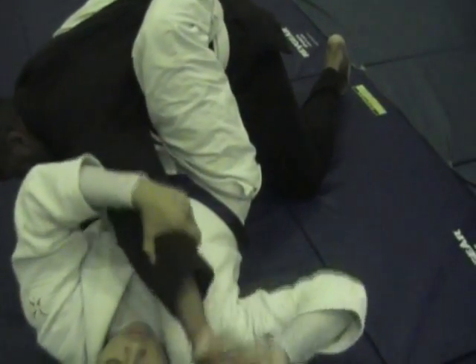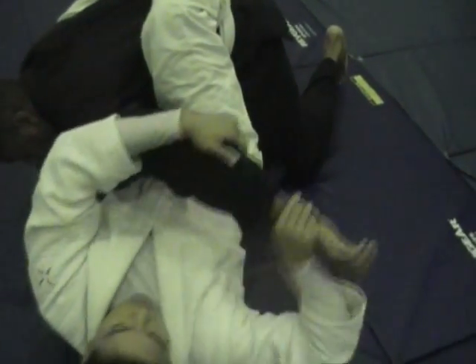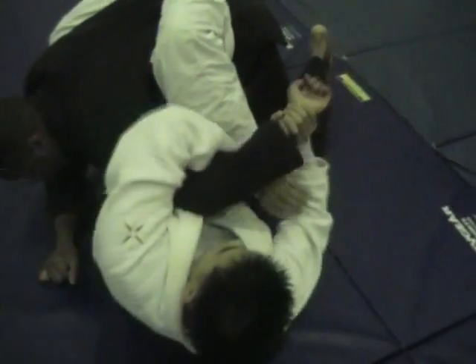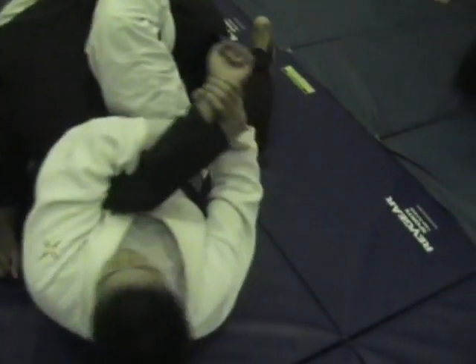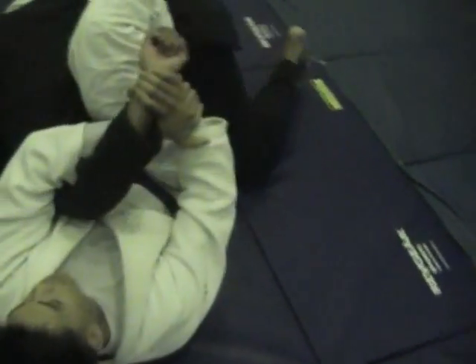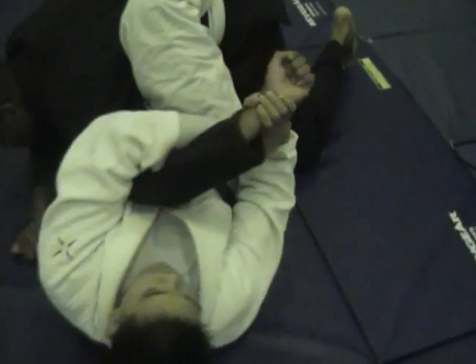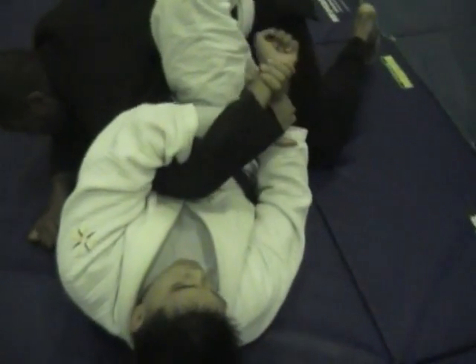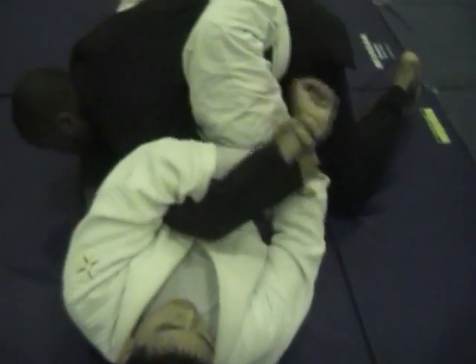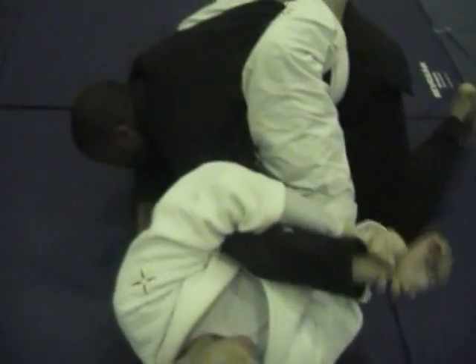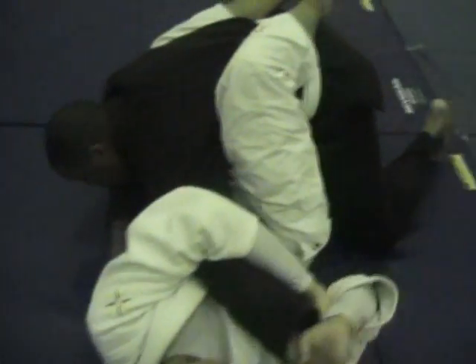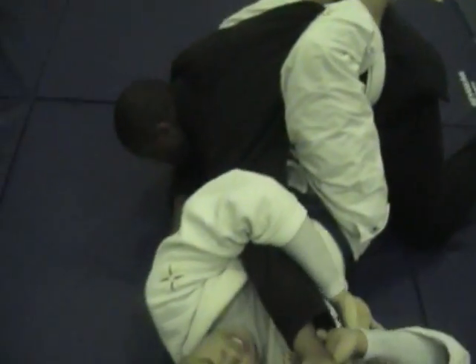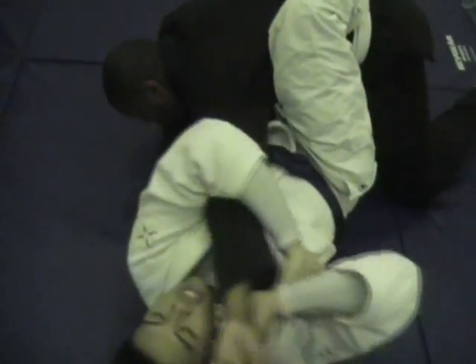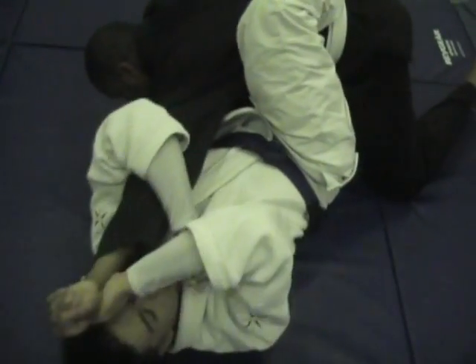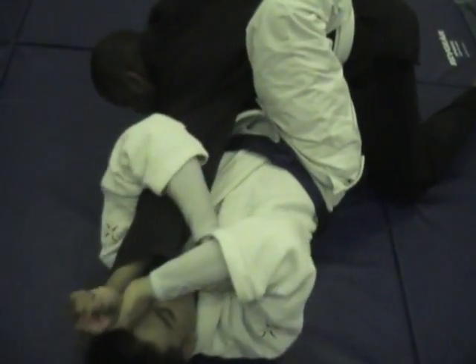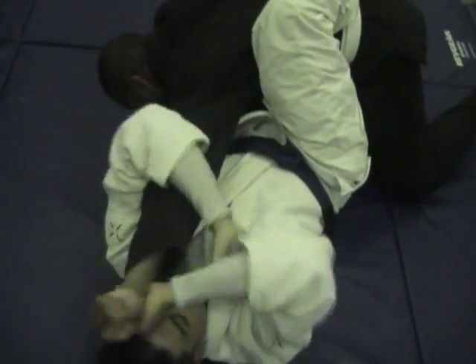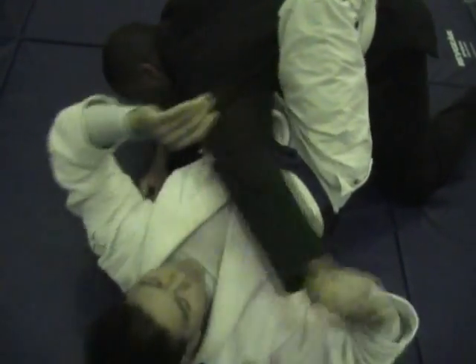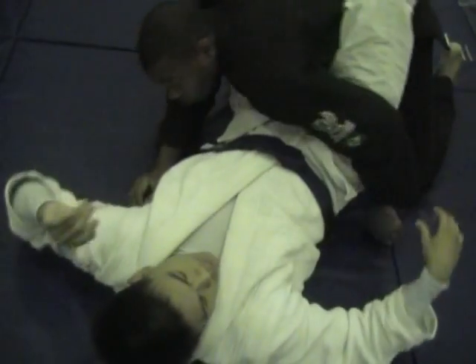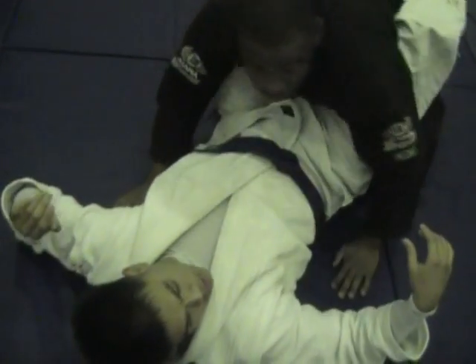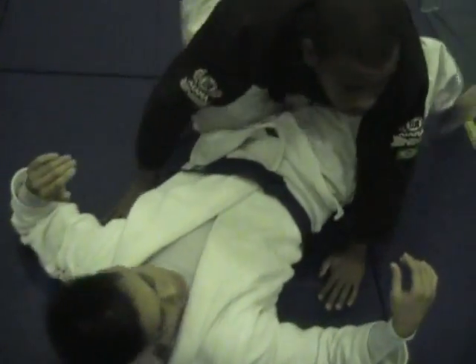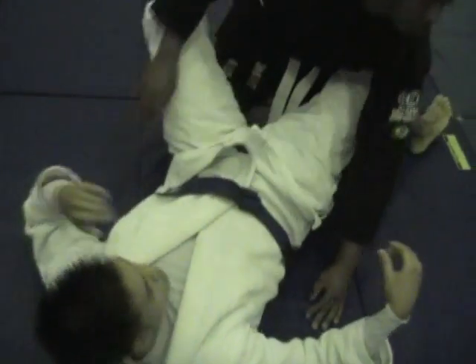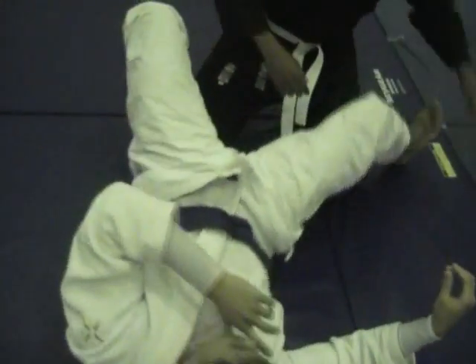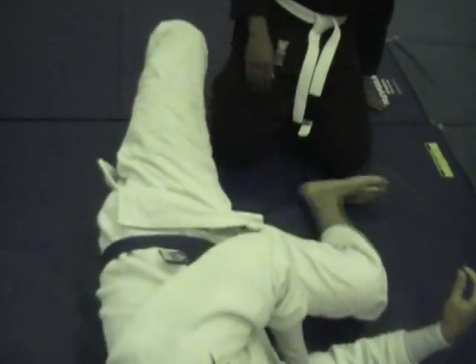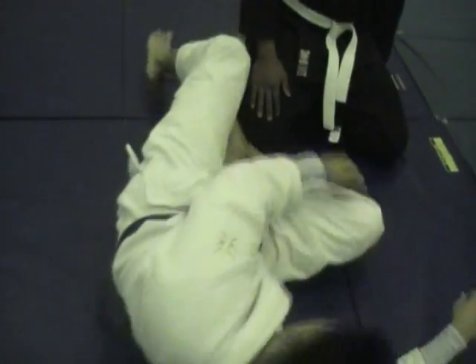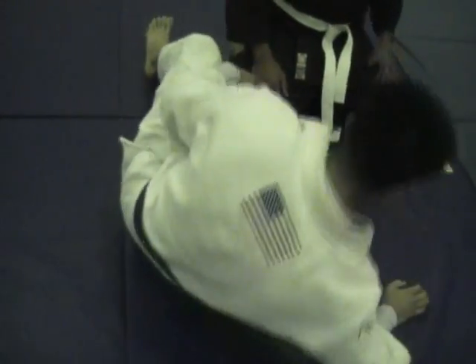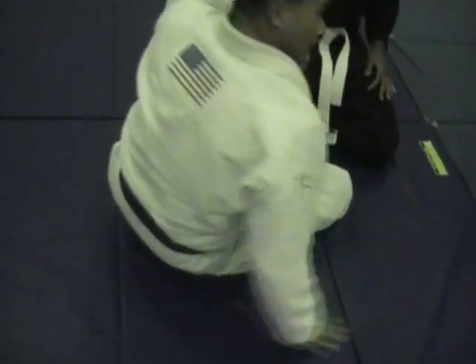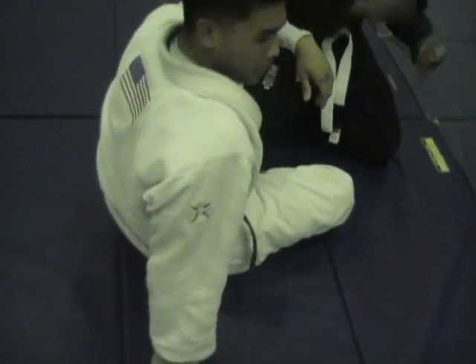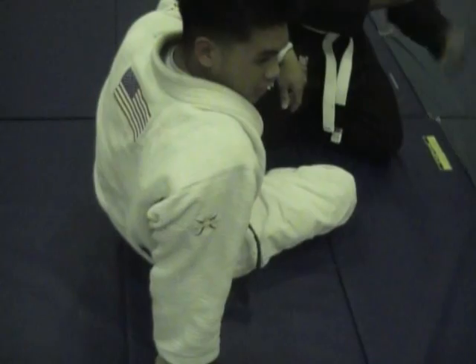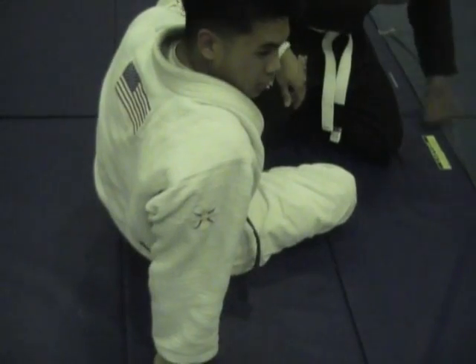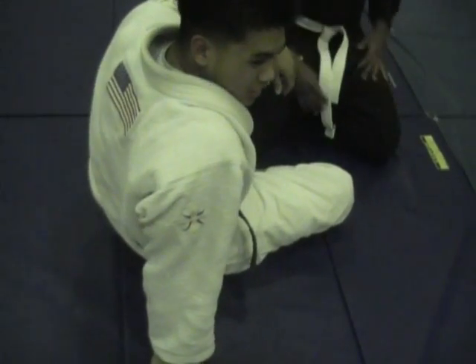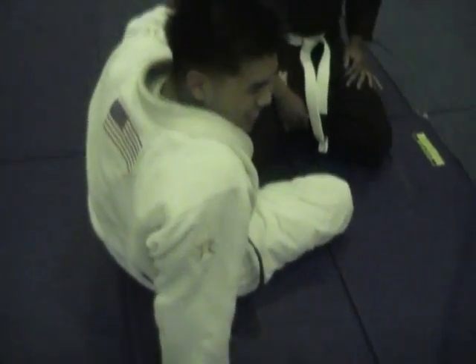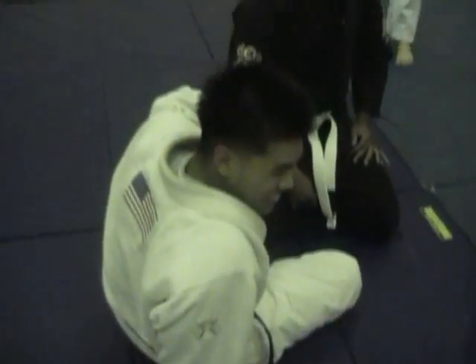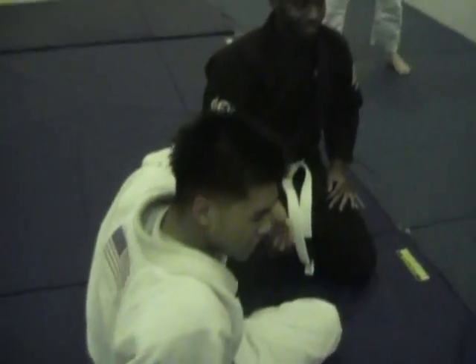So from Kimura — tap. Maybe too strong. Push it out and take it here. Try that first. It's easy.